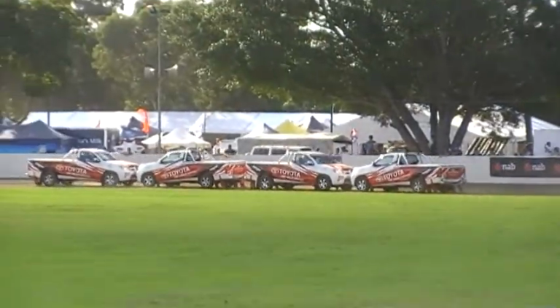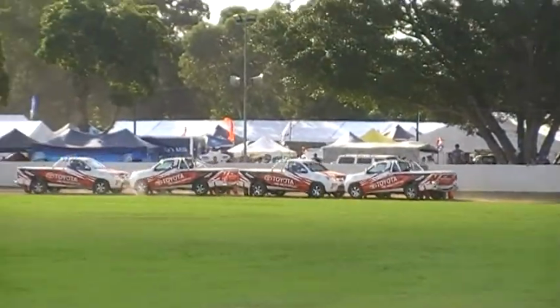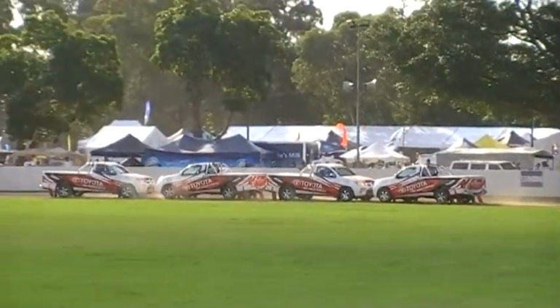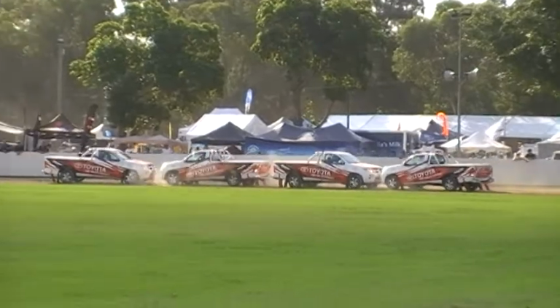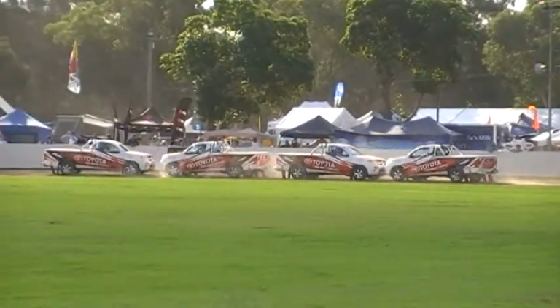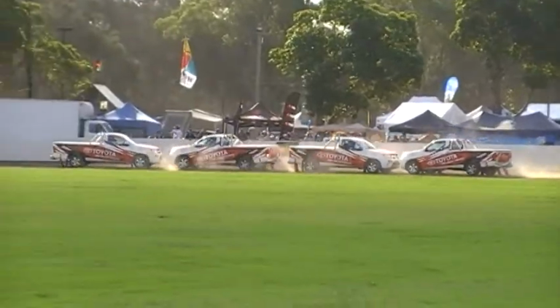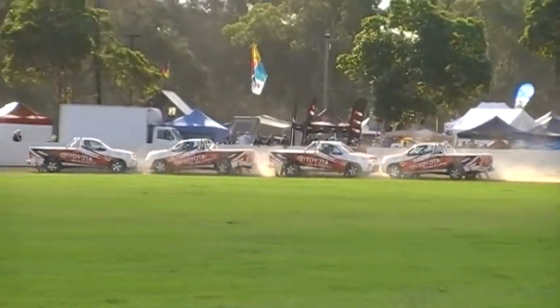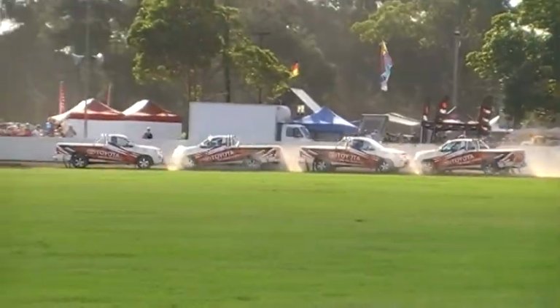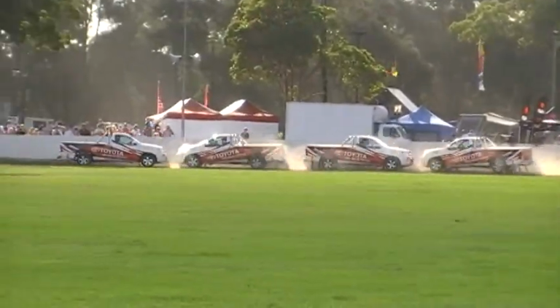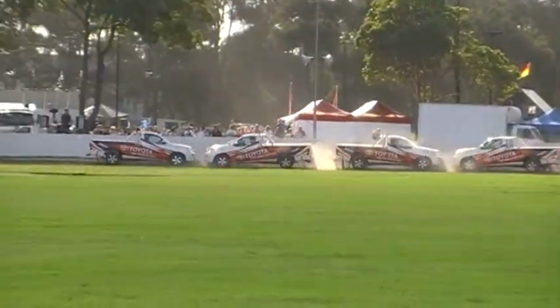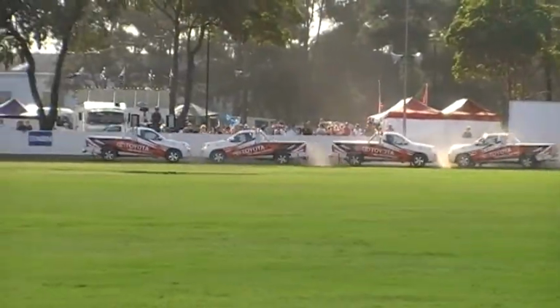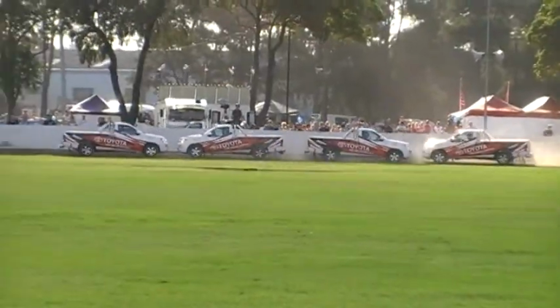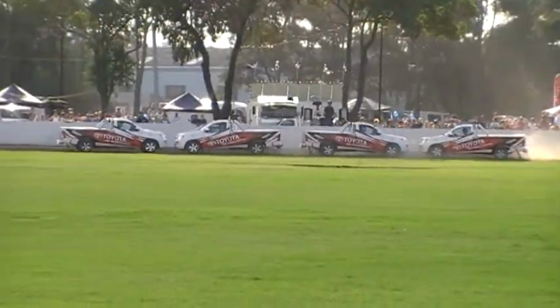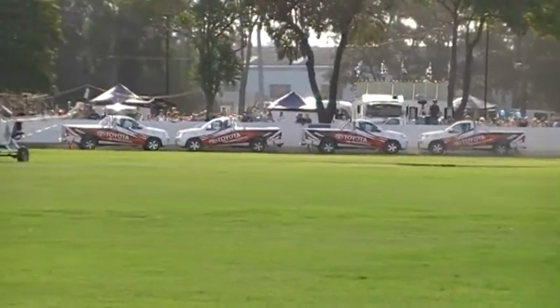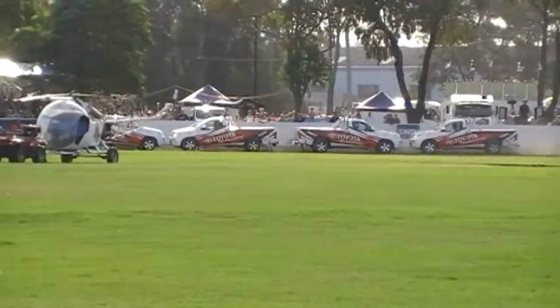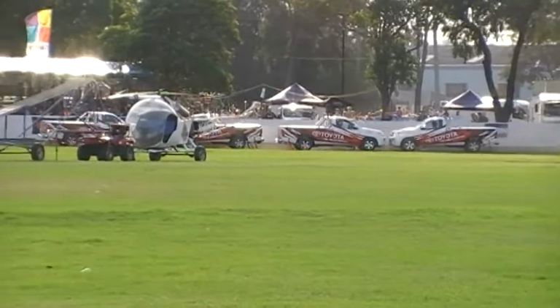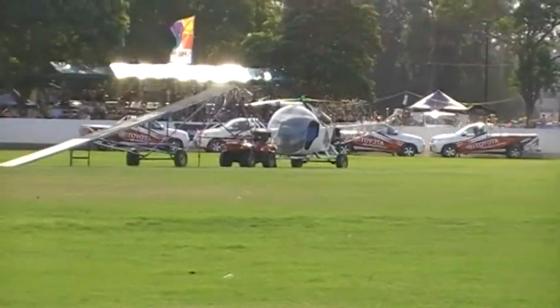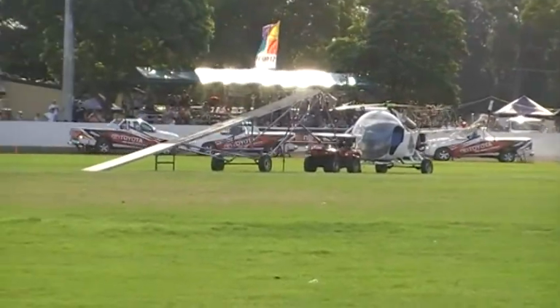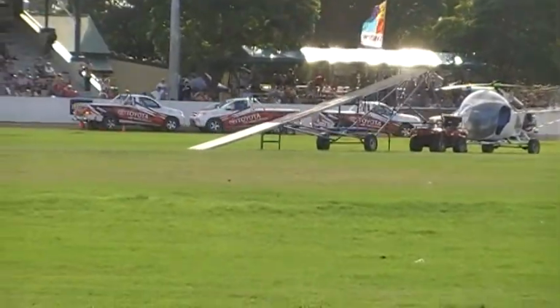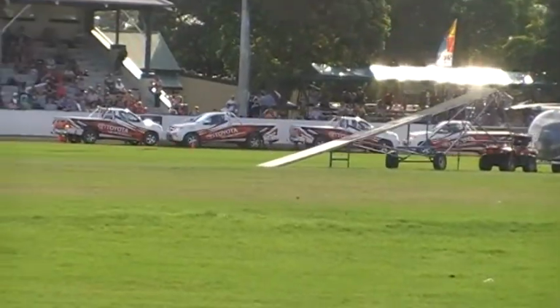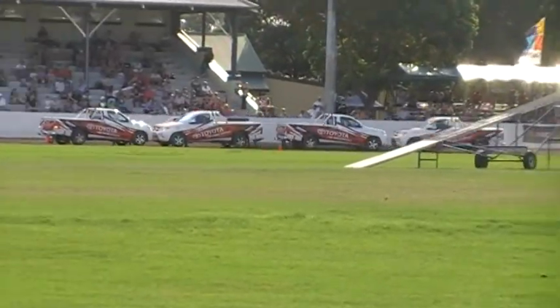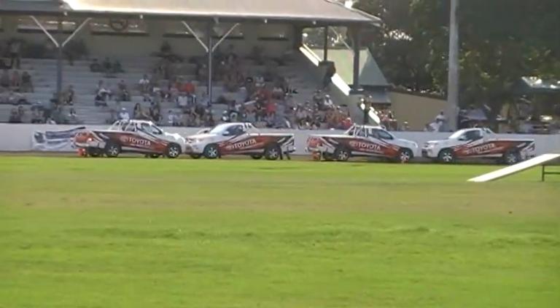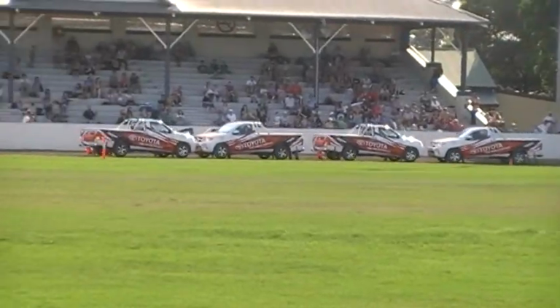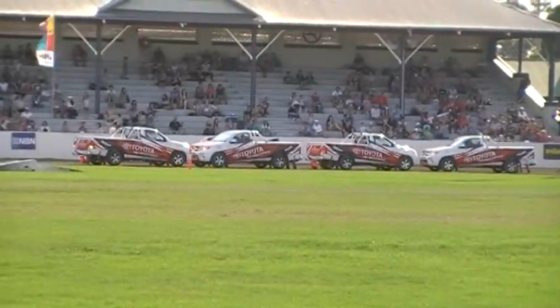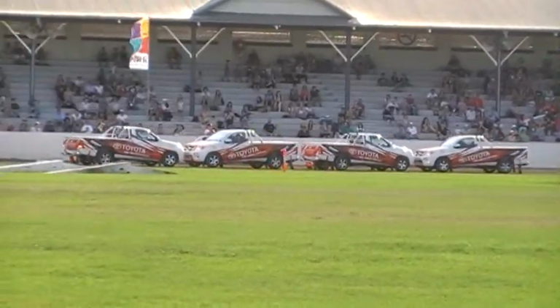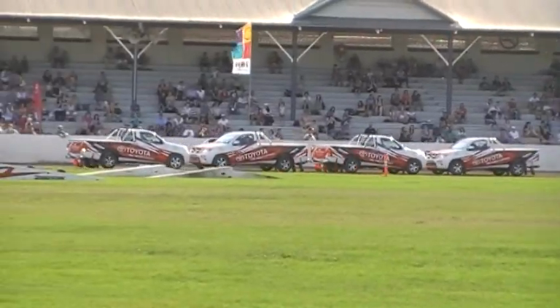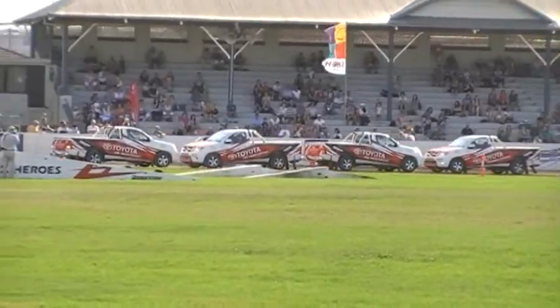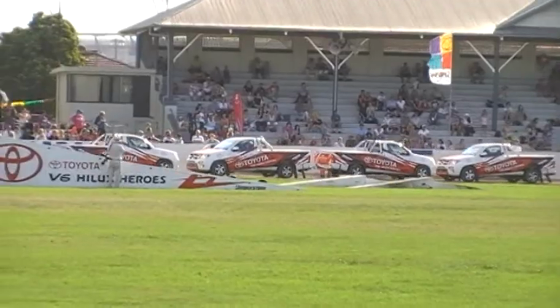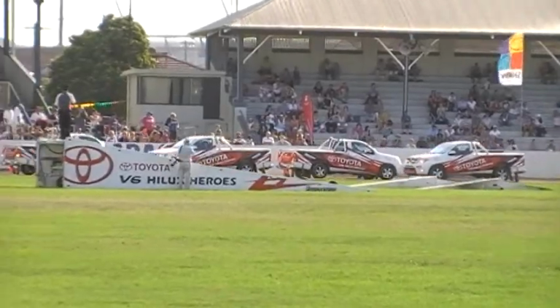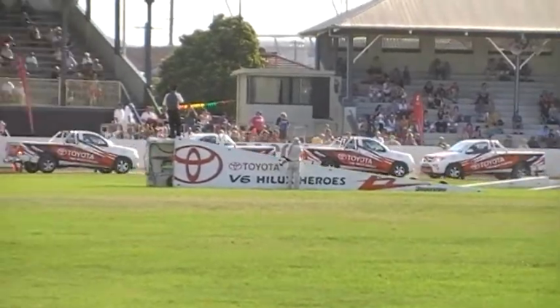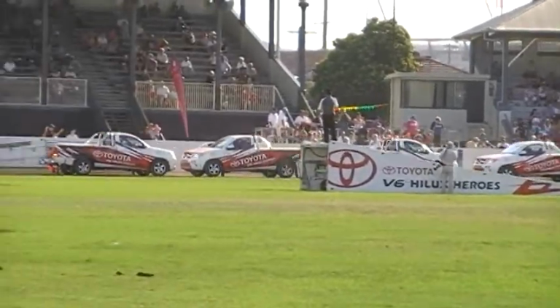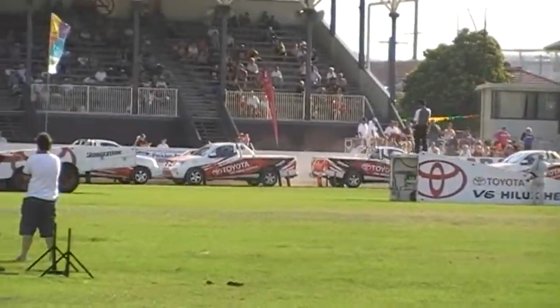Oh, I thought you guys were world-class out there. They're just in view of what our drivers are doing here right now. They're all coming around together. Look at that — I like those cars coming together.